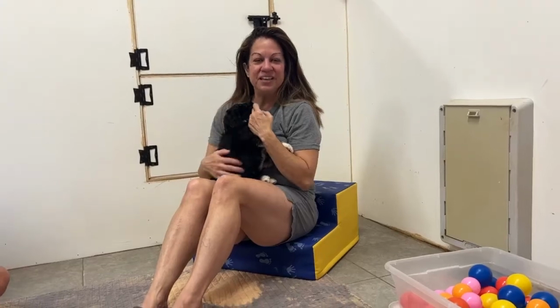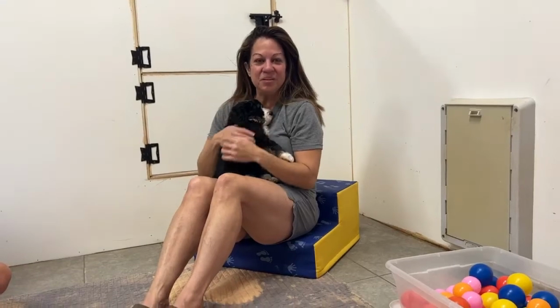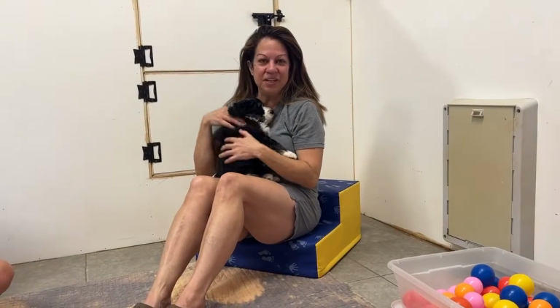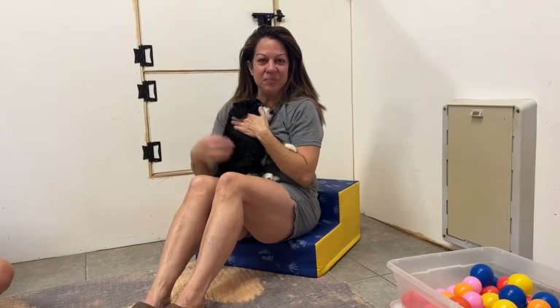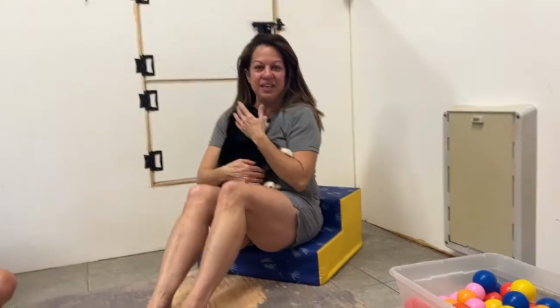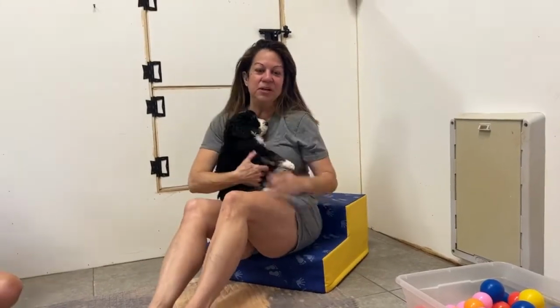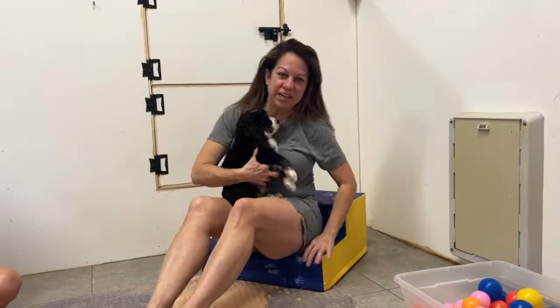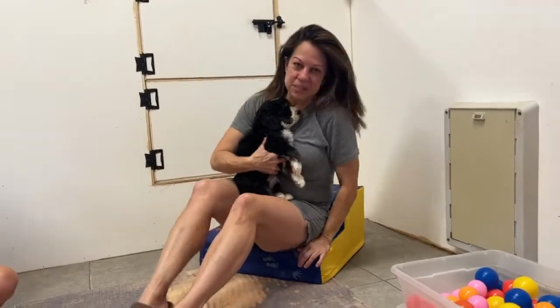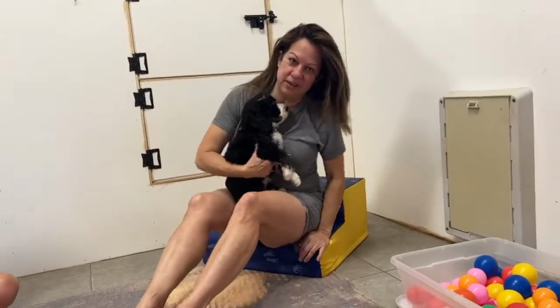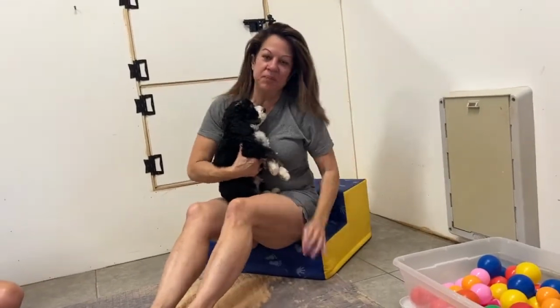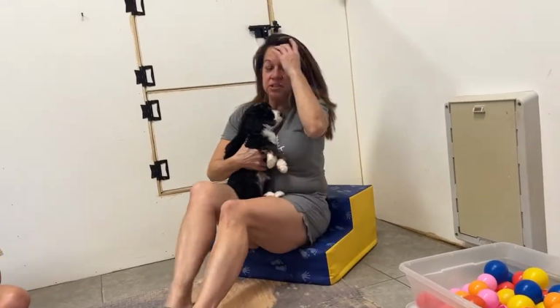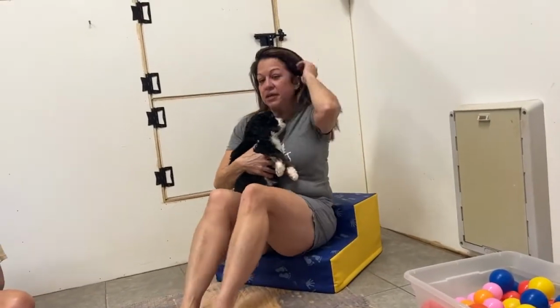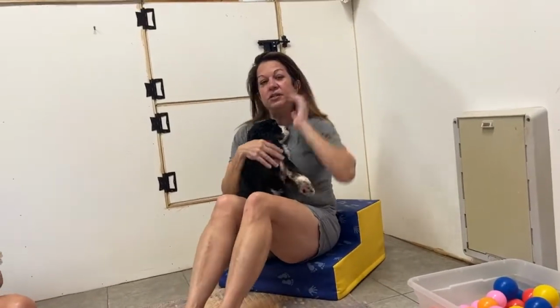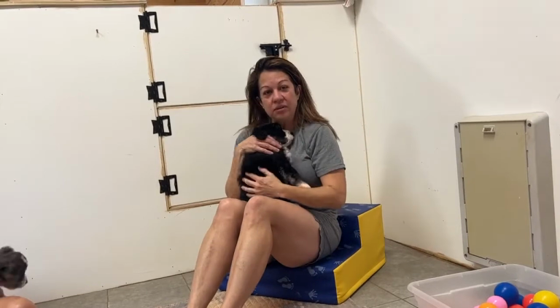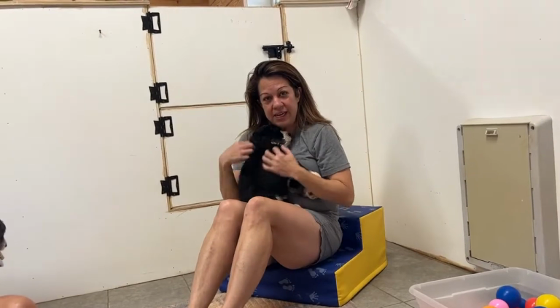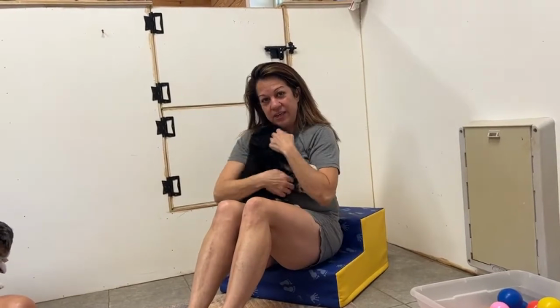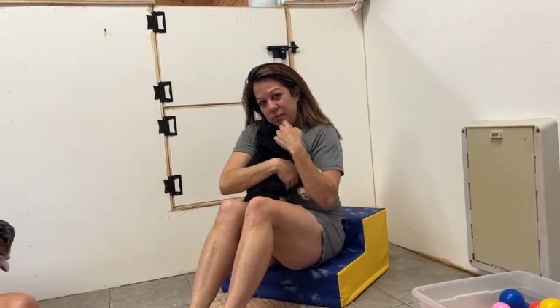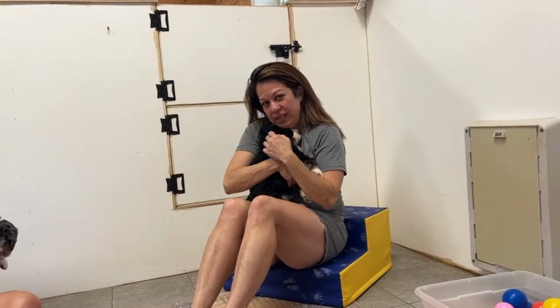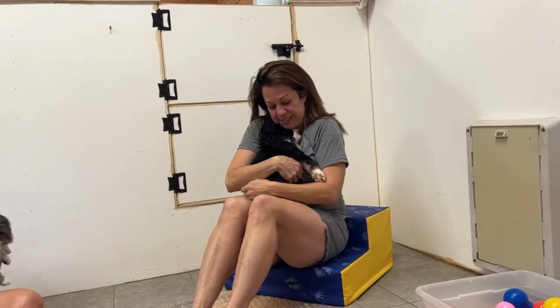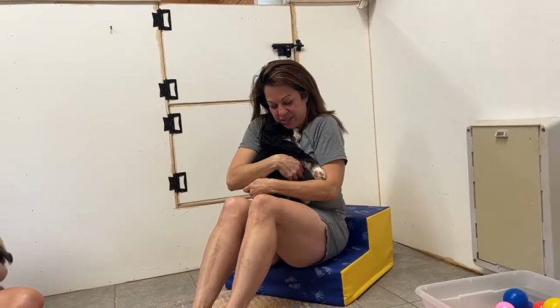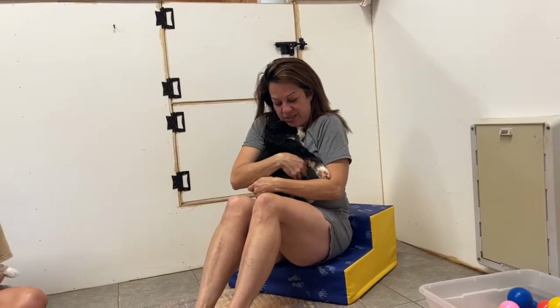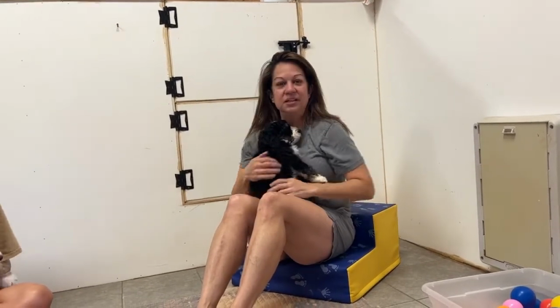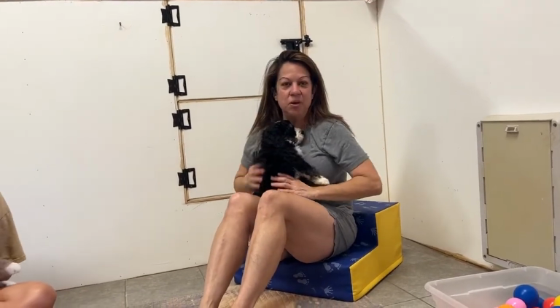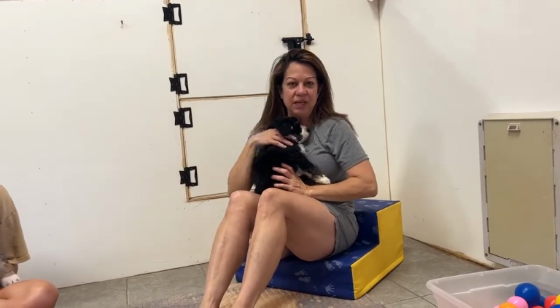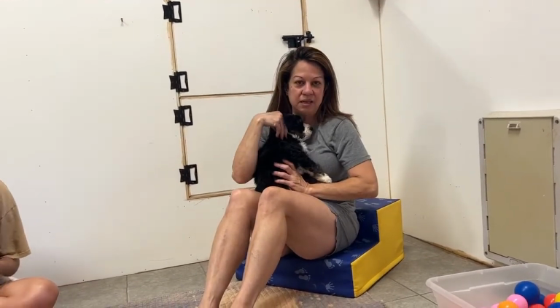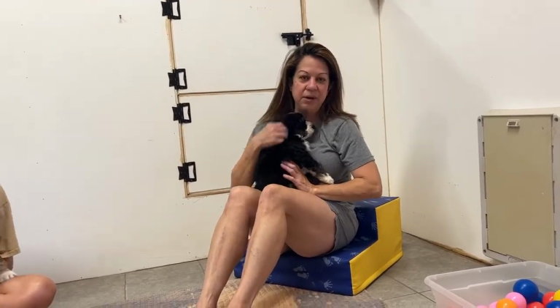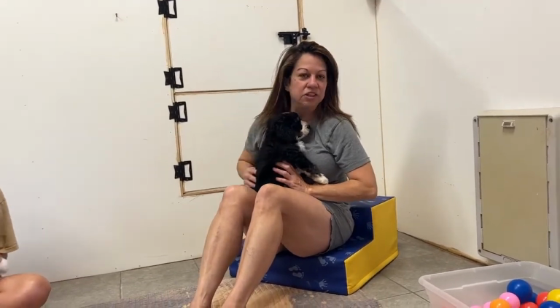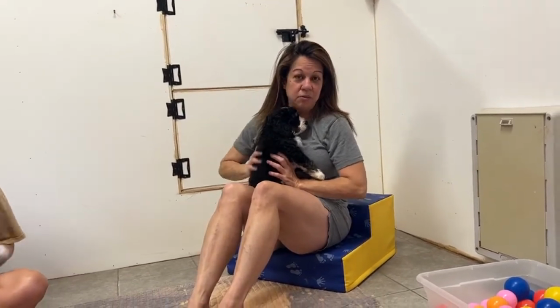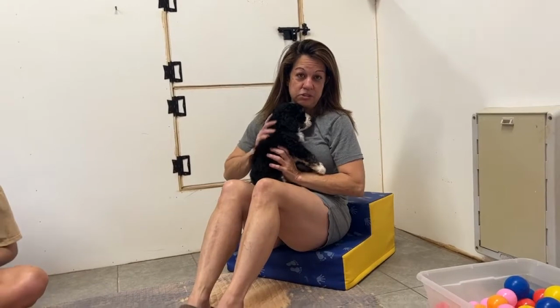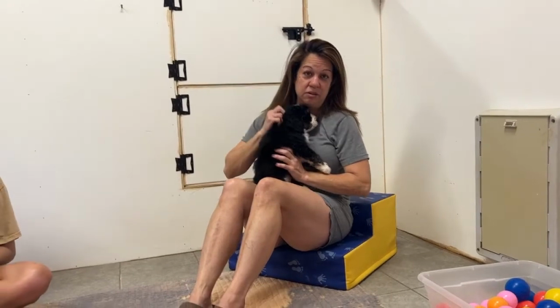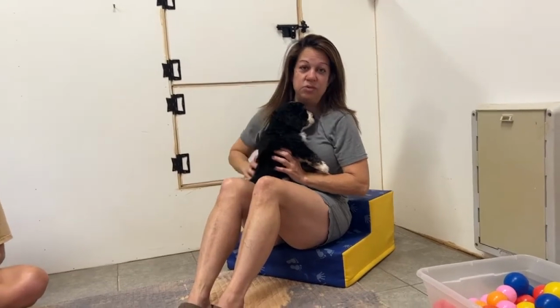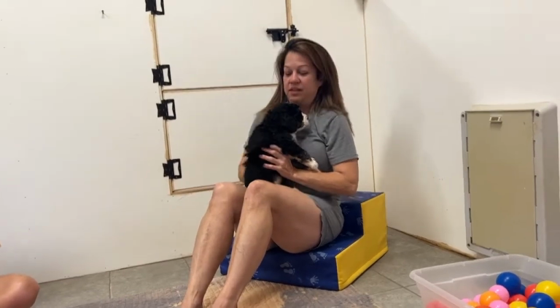Good morning everybody! I'm here with Jasmine's litter. Jasmine had a total of nine — three boys and six girls. Tomorrow they get microchipped, and we'll do their pictures and their individual videos.